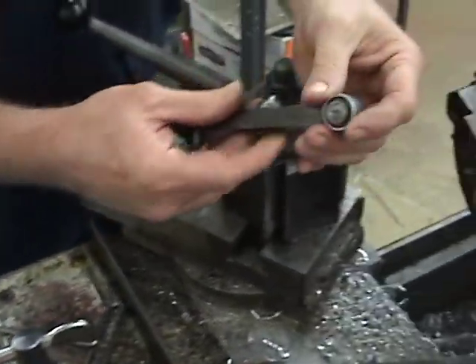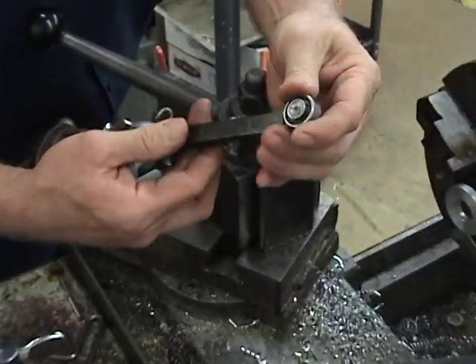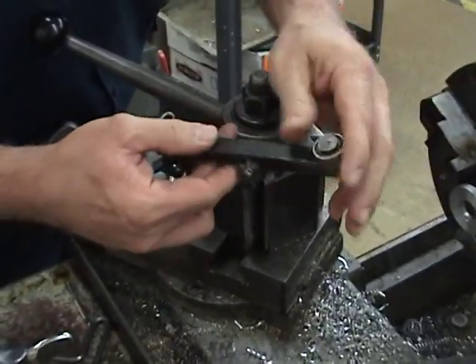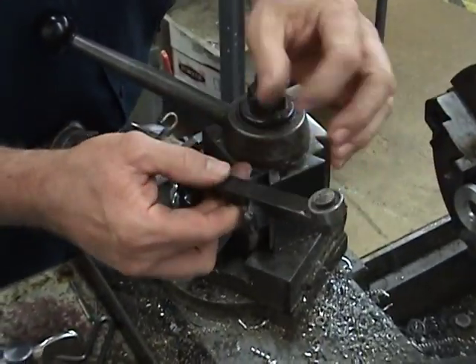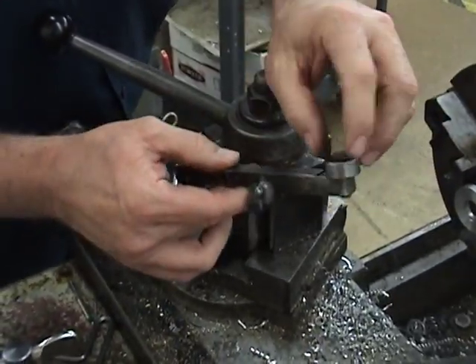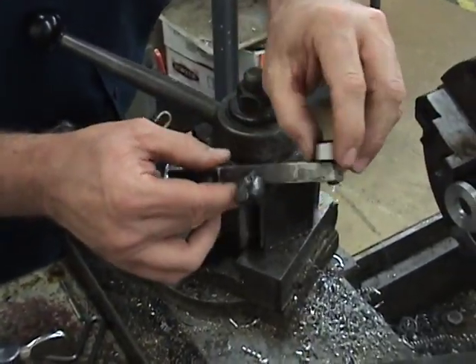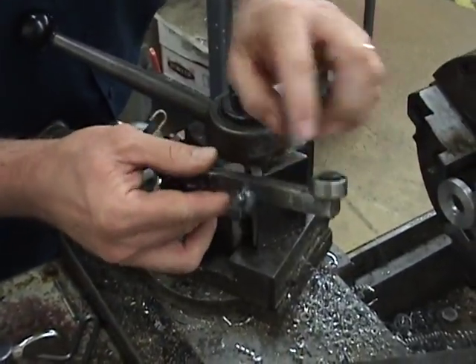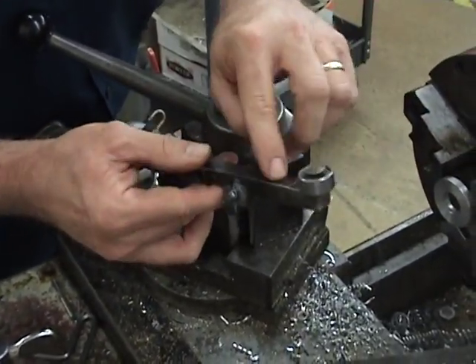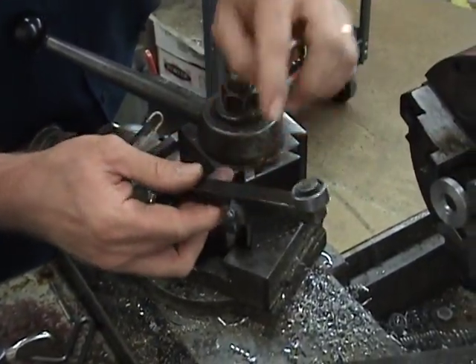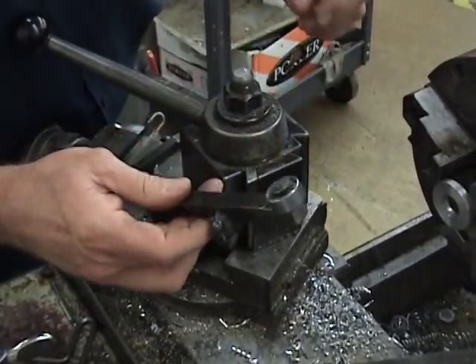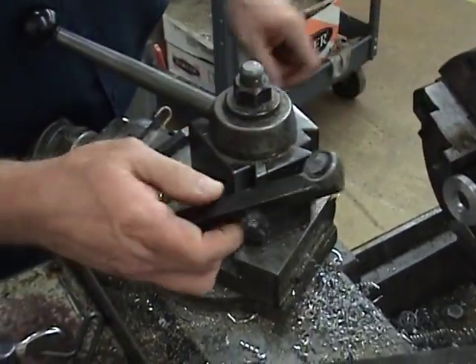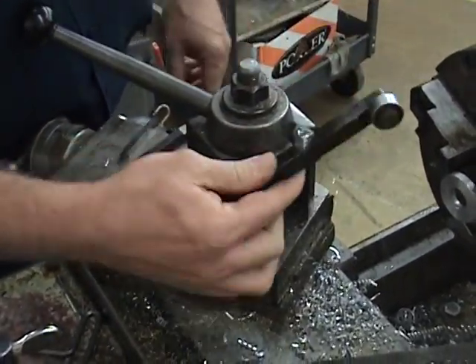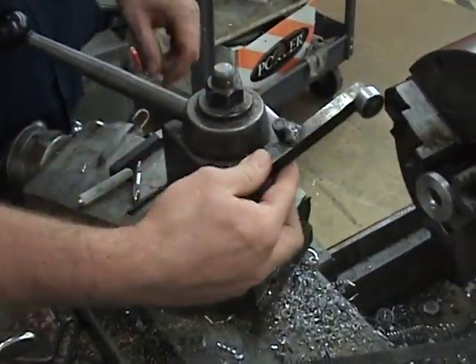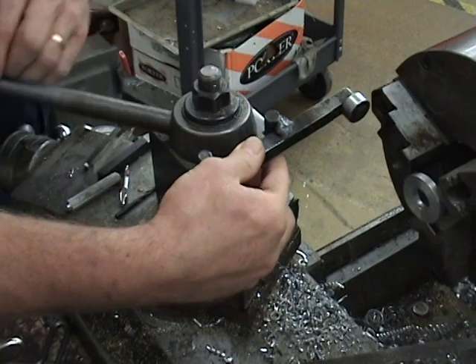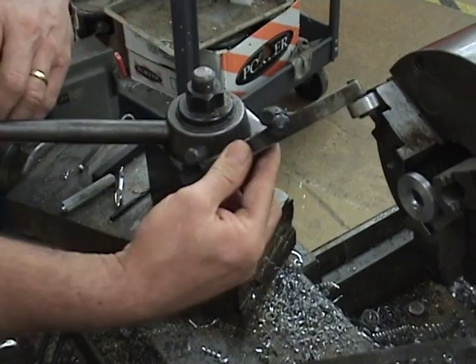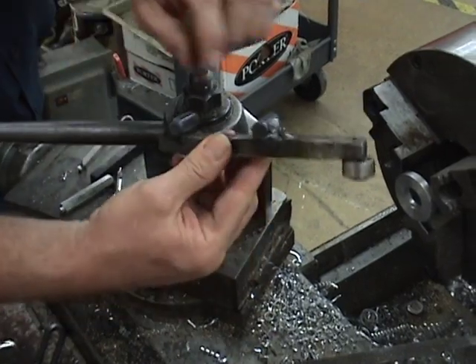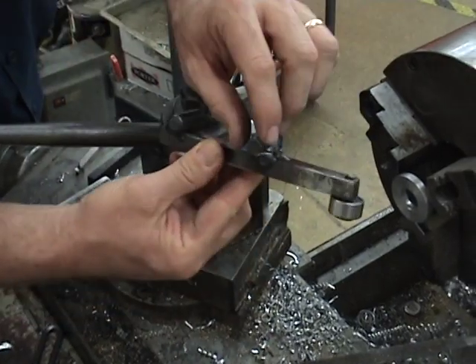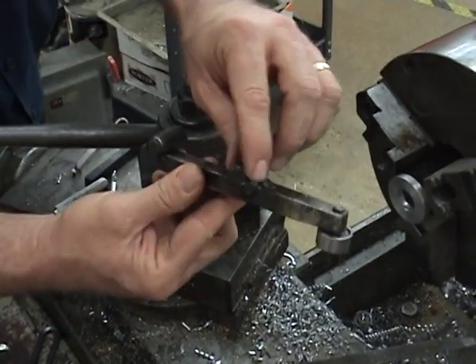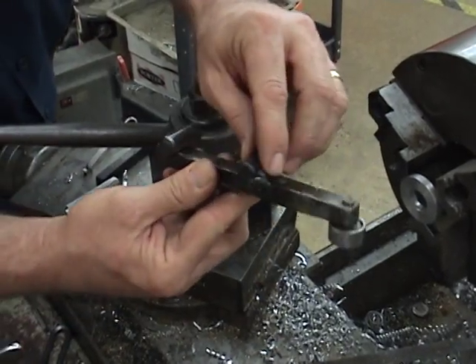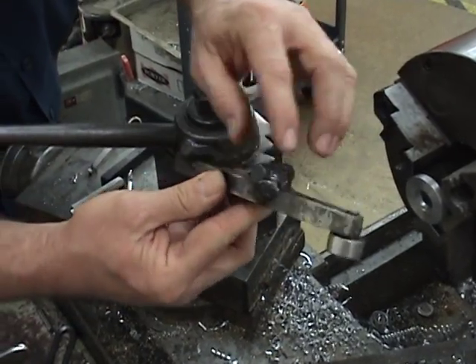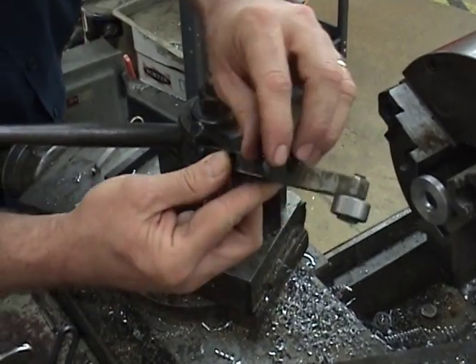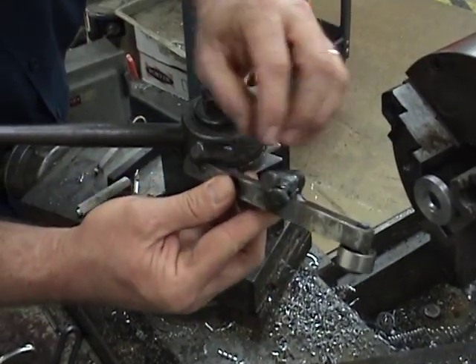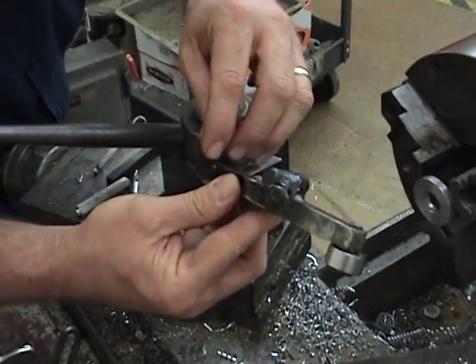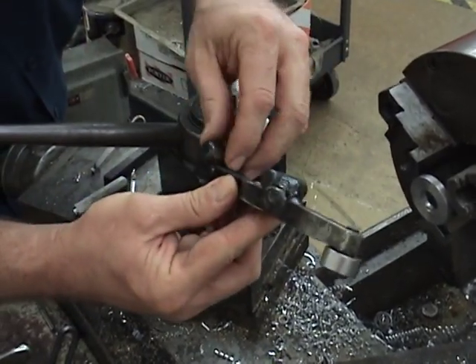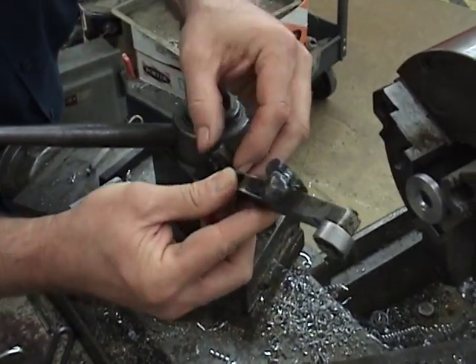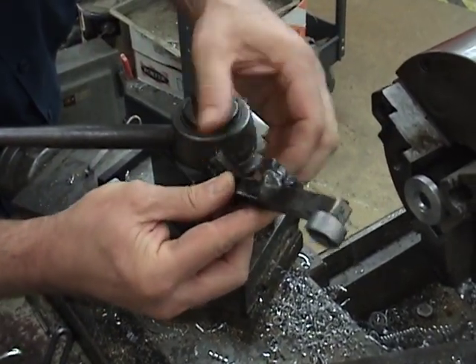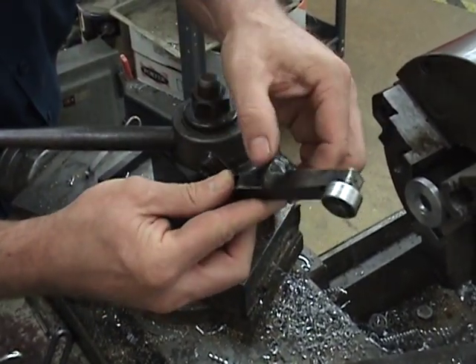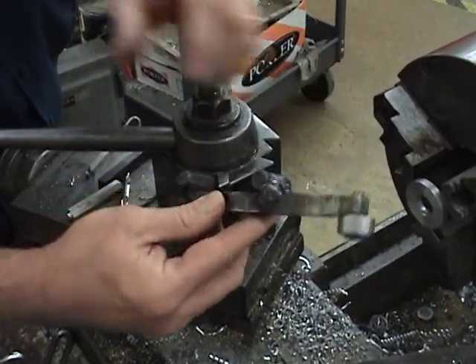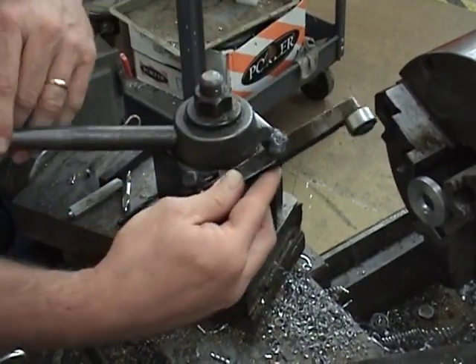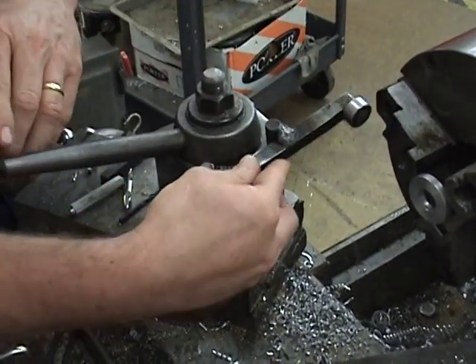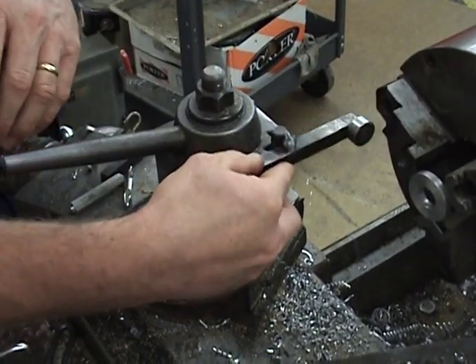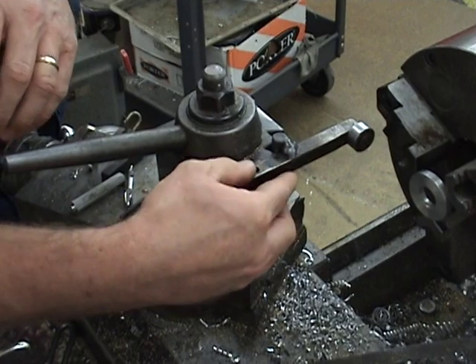You take your ball bearing that's been bolted to a piece of cold roll, and I welded a couple of pins on the cold roll to fit in my tool post.